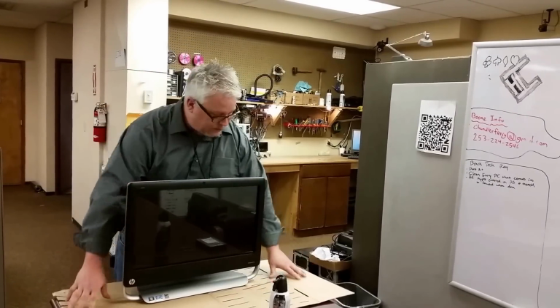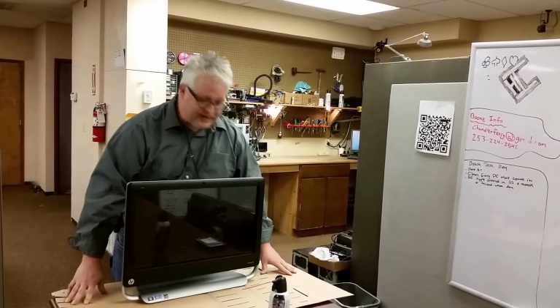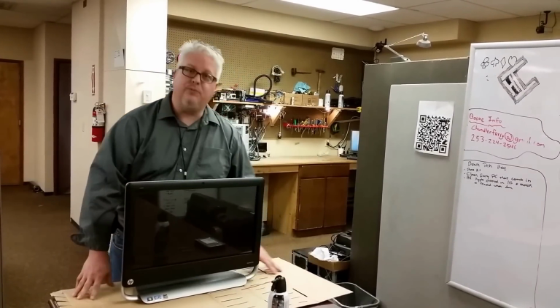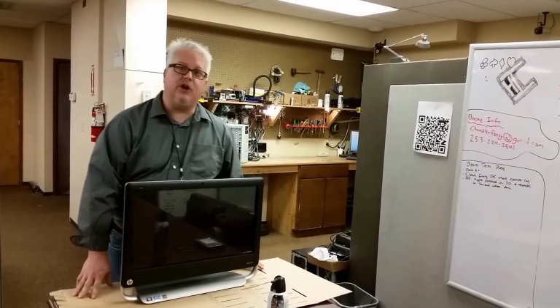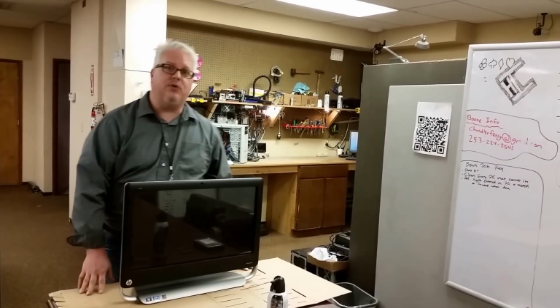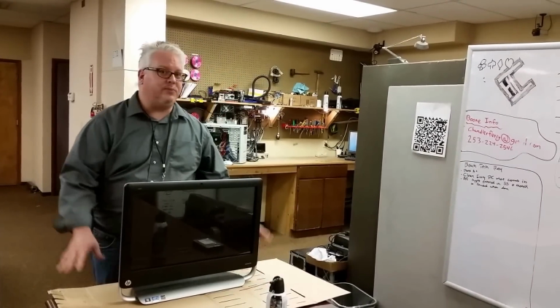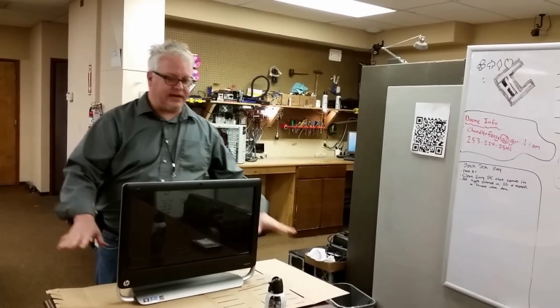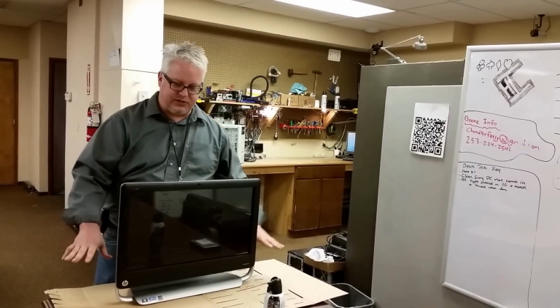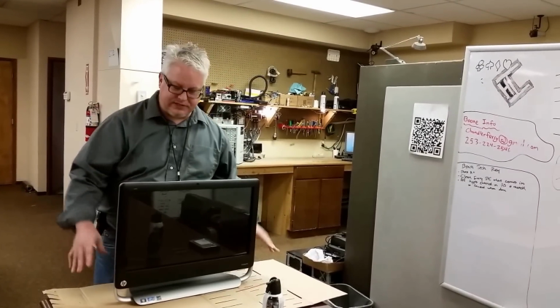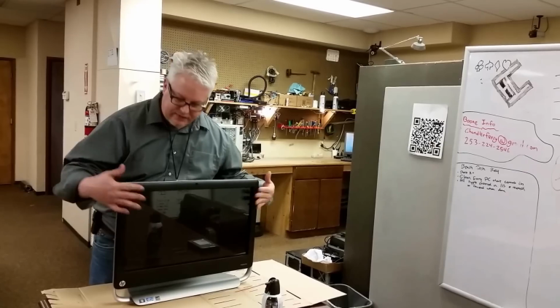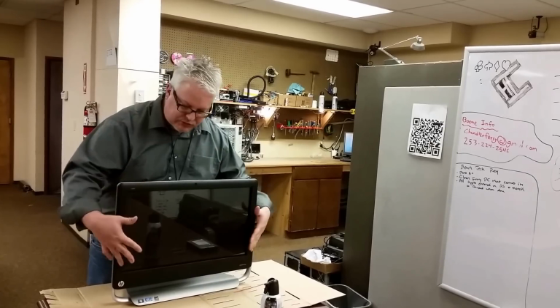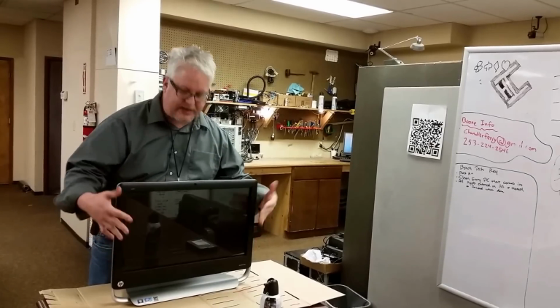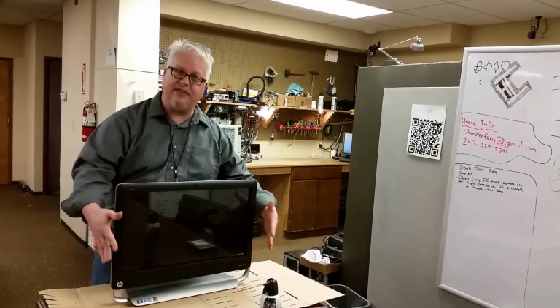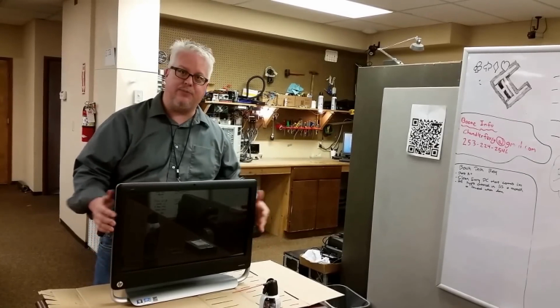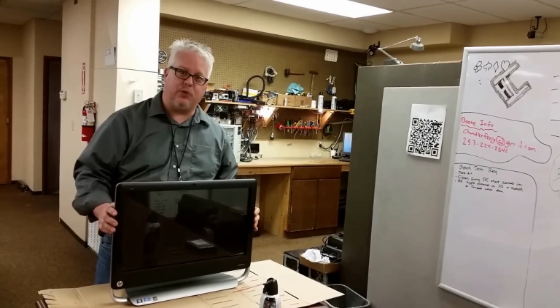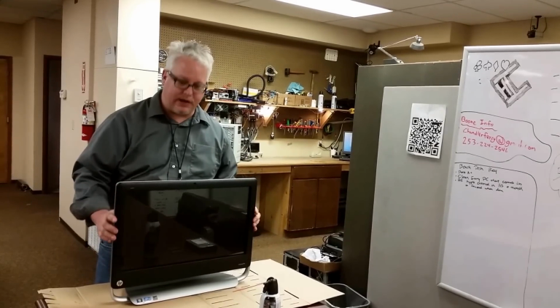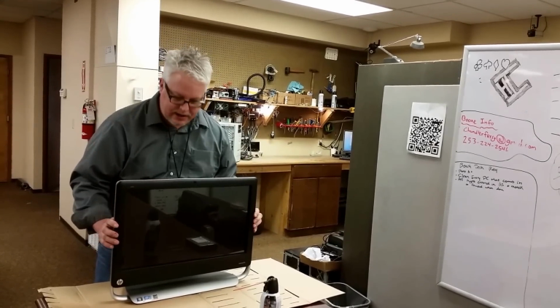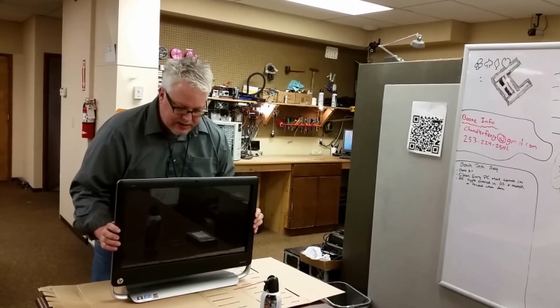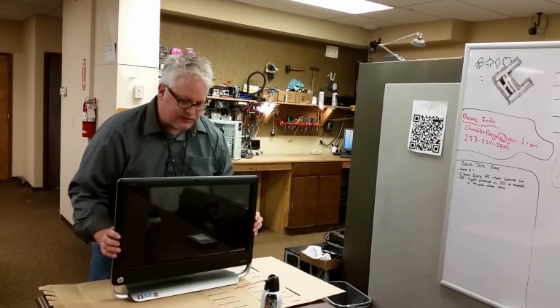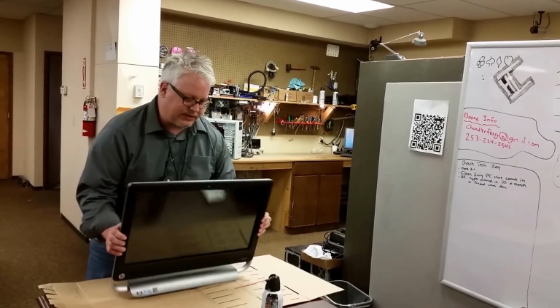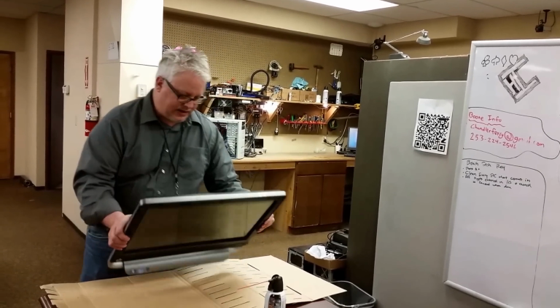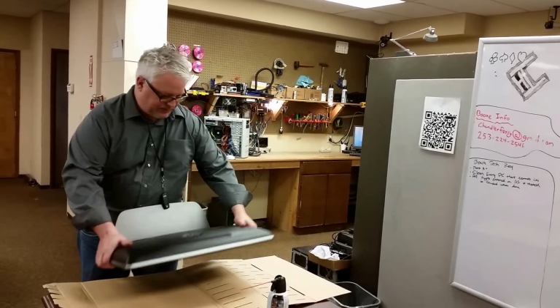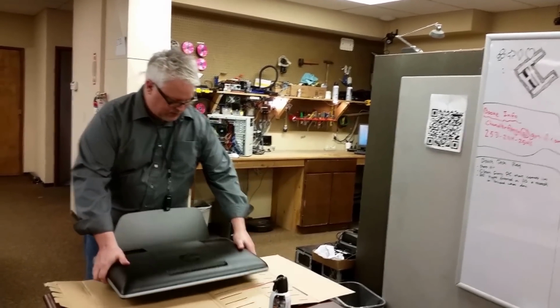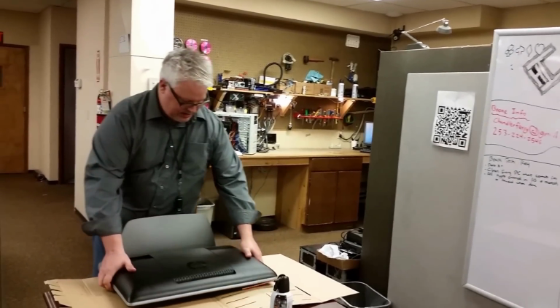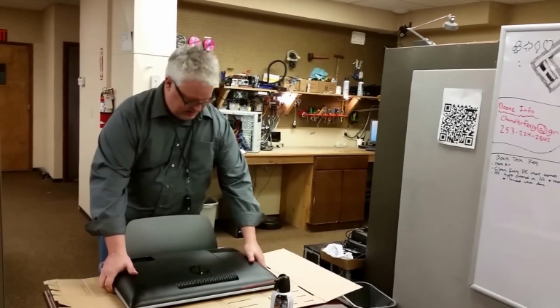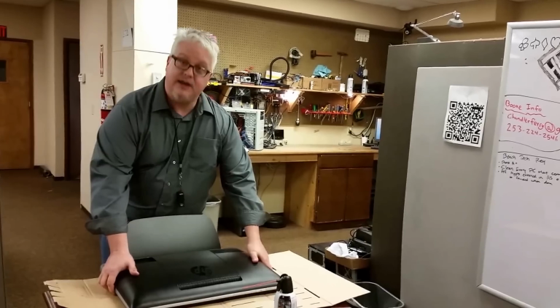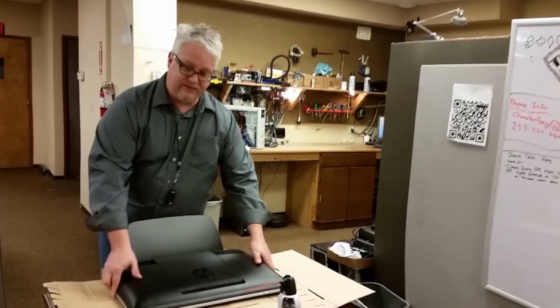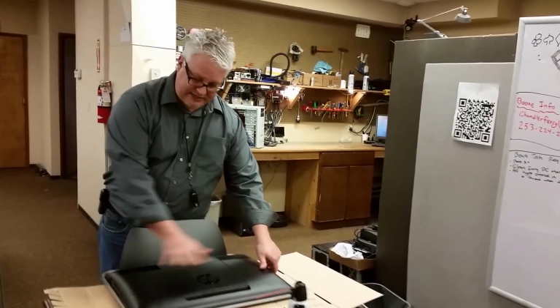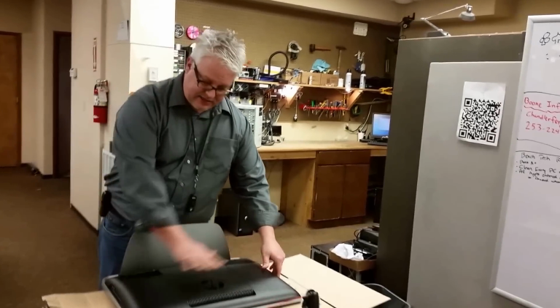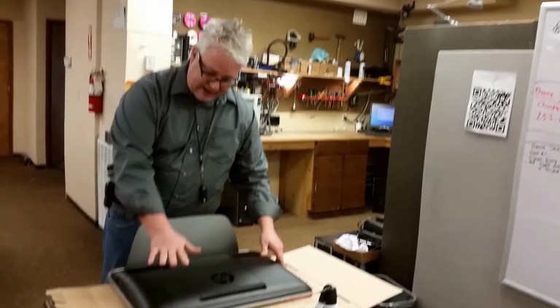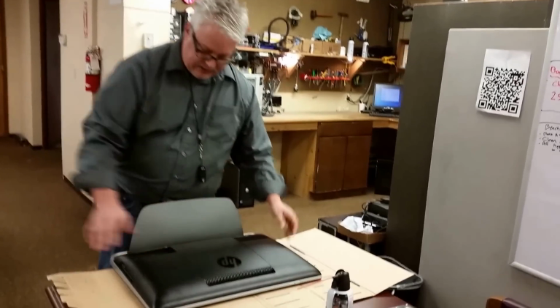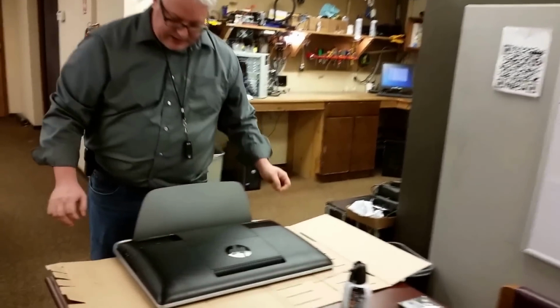We've laid down a little piece of cardboard here to protect the surface of the screen and the table that we're working on. So we're just going to go ahead and tip it forward to give us access to the back of the unit here.